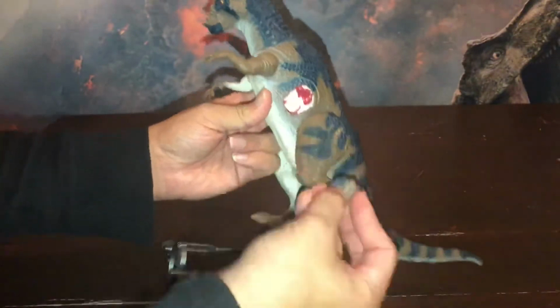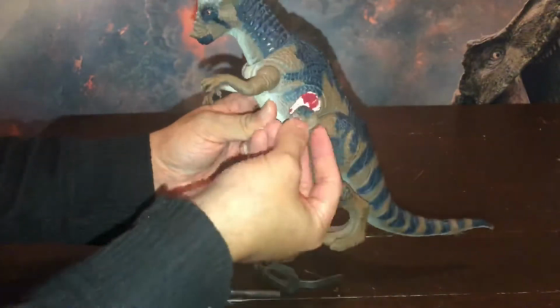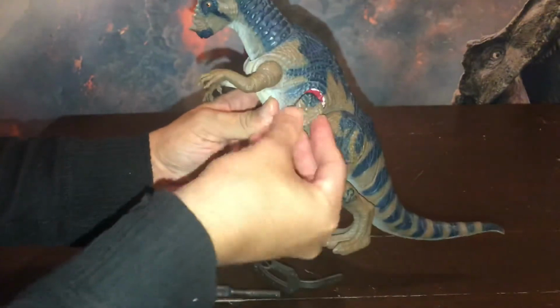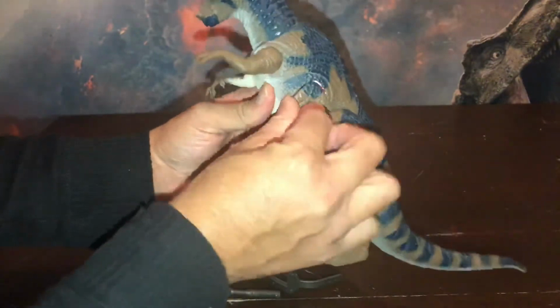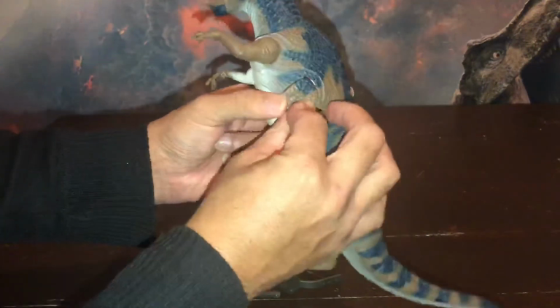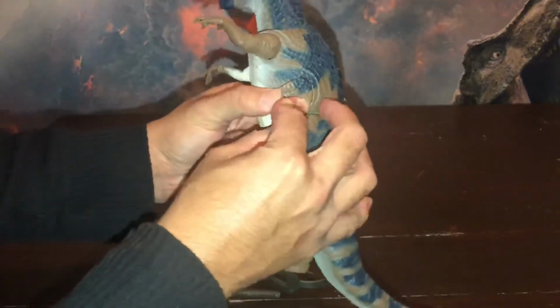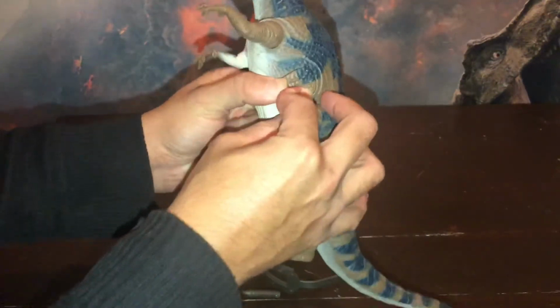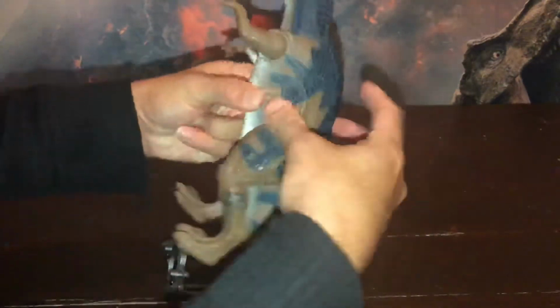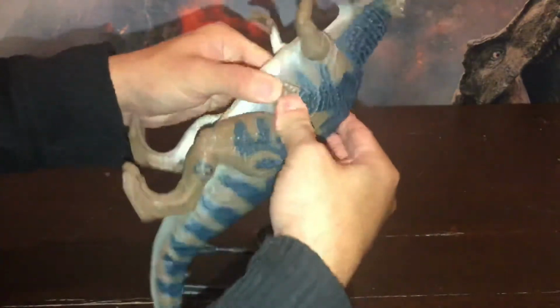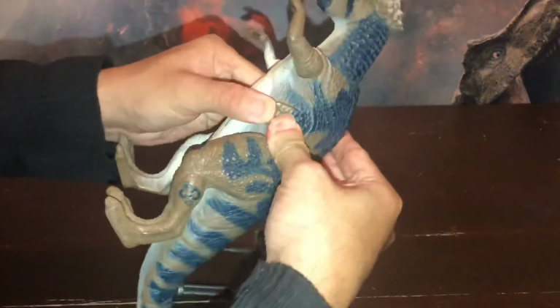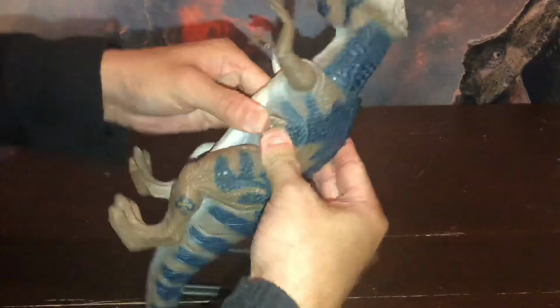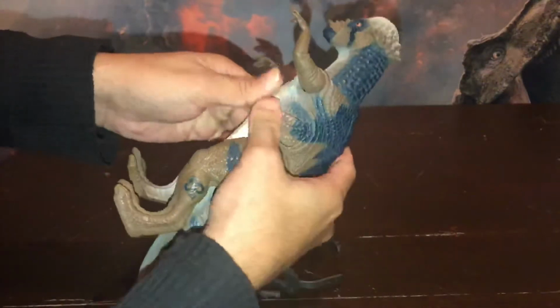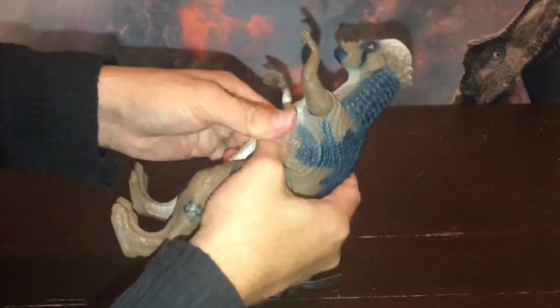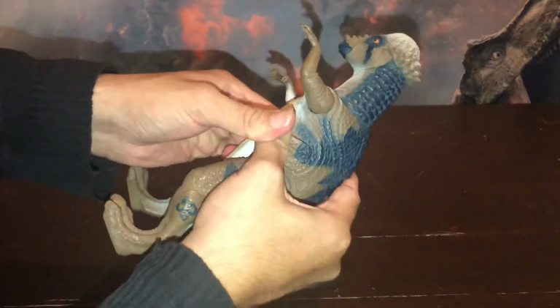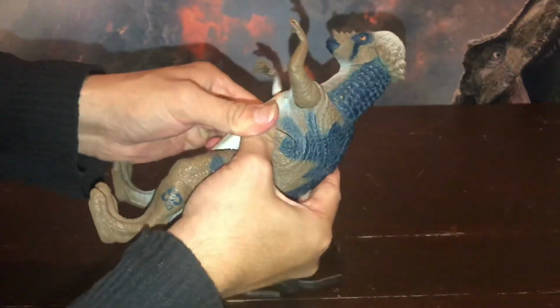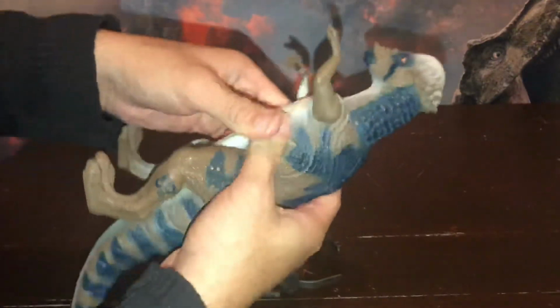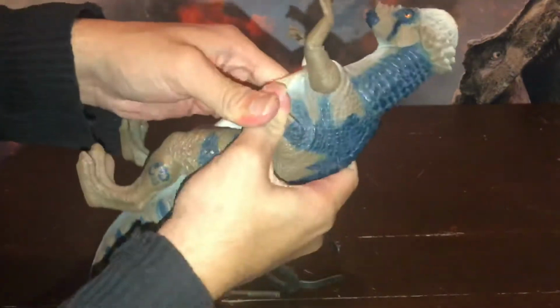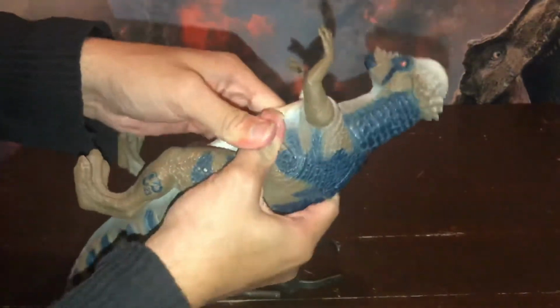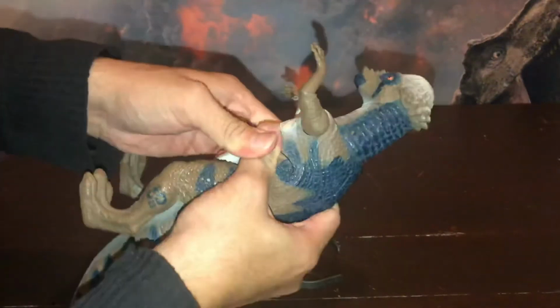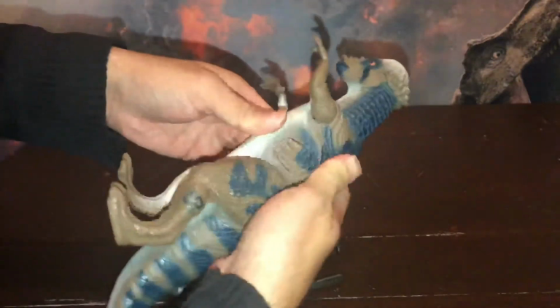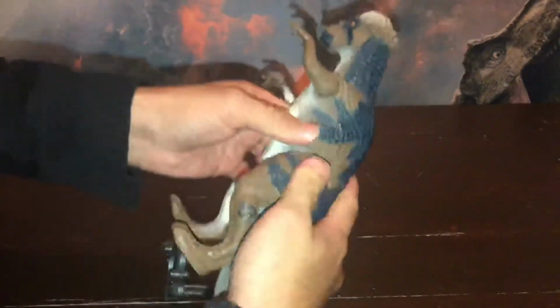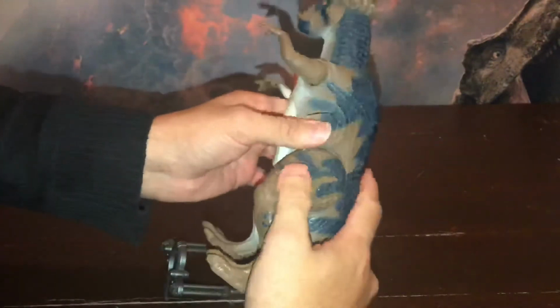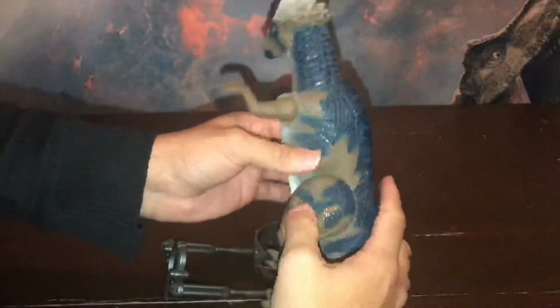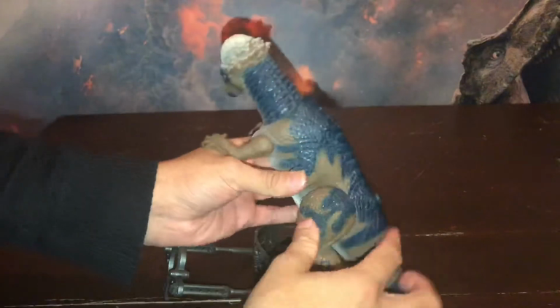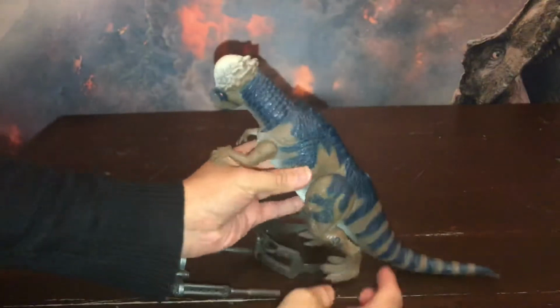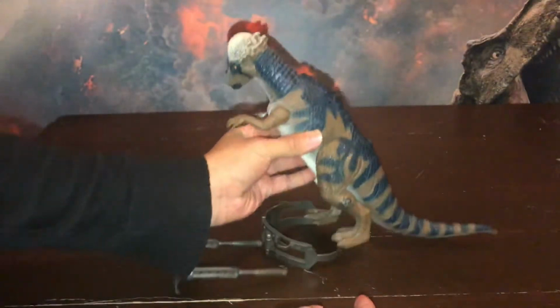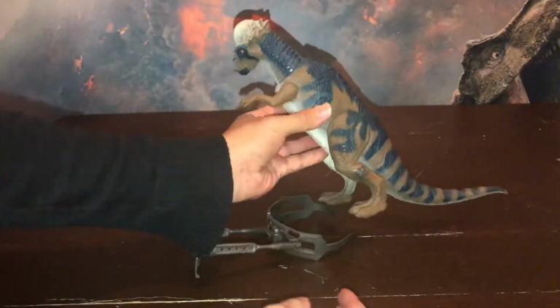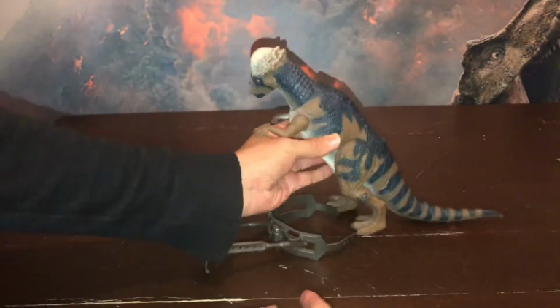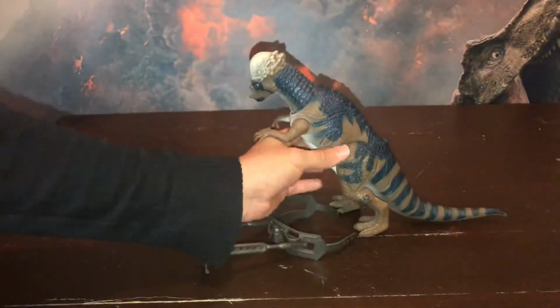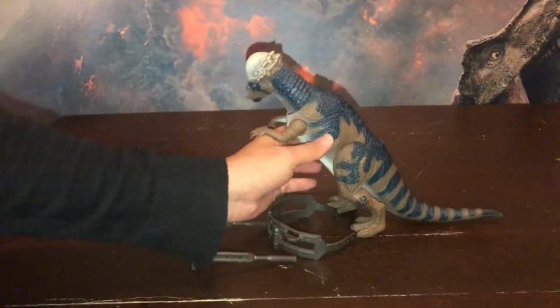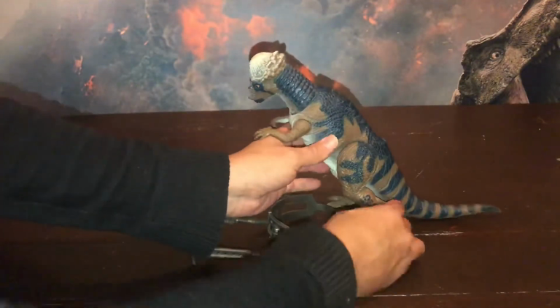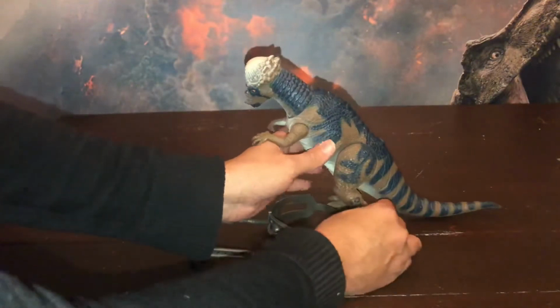Para colocarle el daño, para que se inserte, es muy difícil ya que al ser tan duro, encastra de una forma que no es fácil.